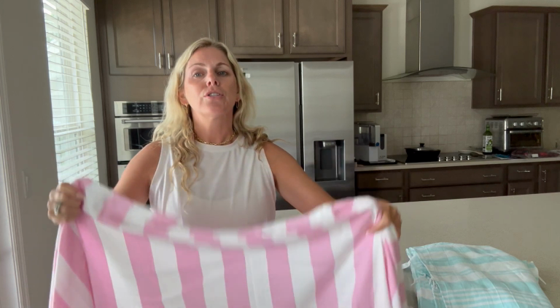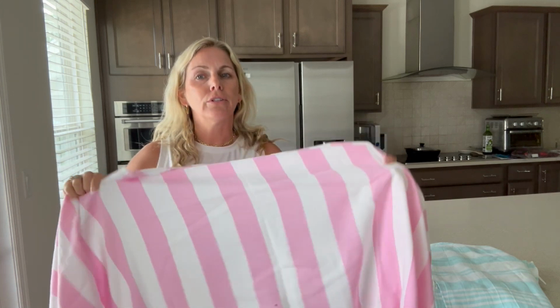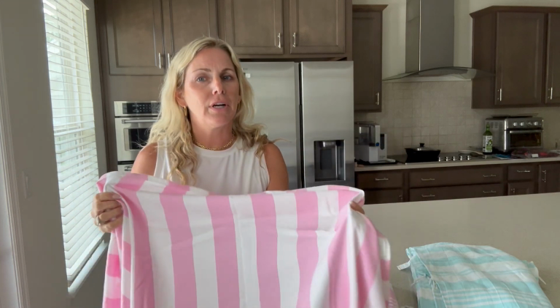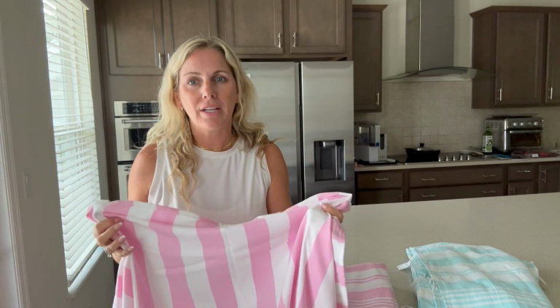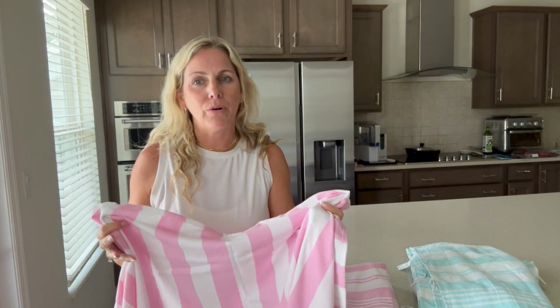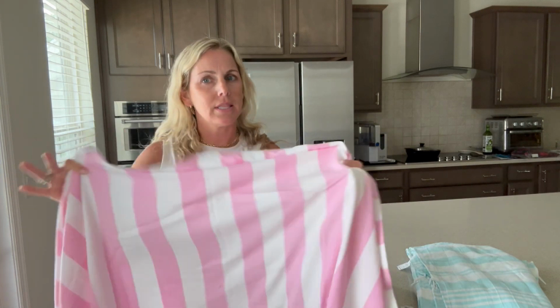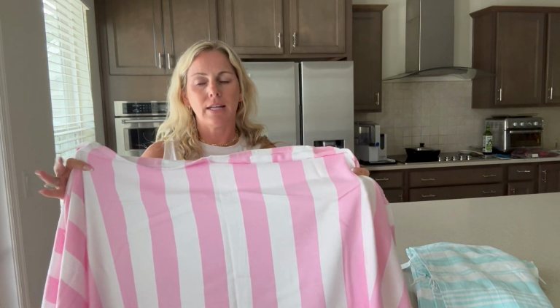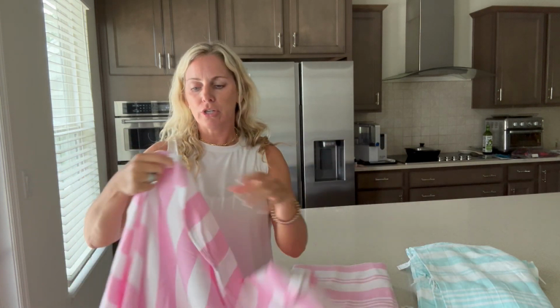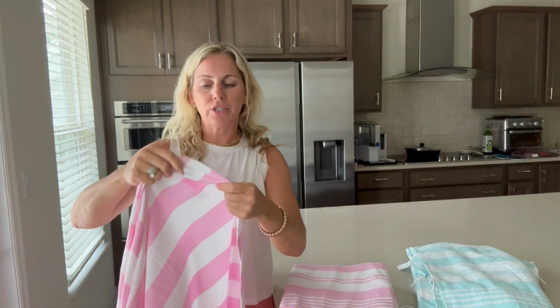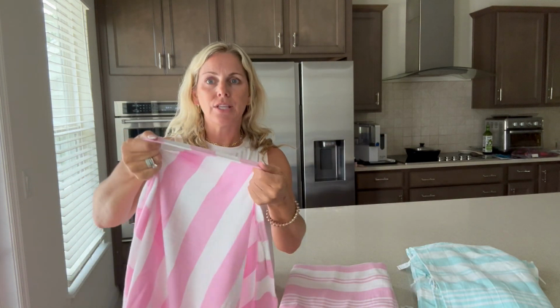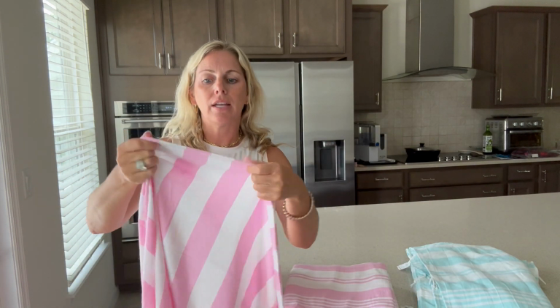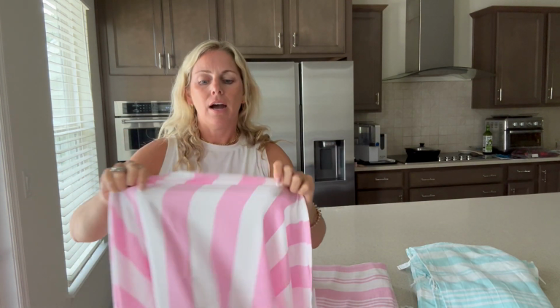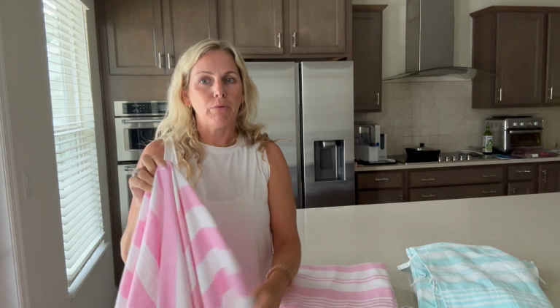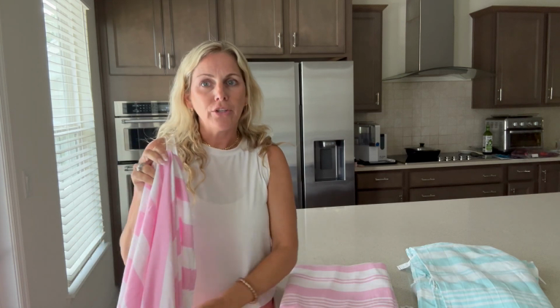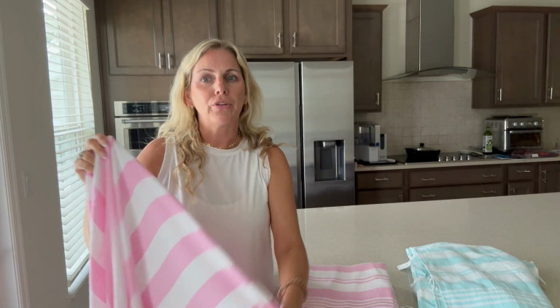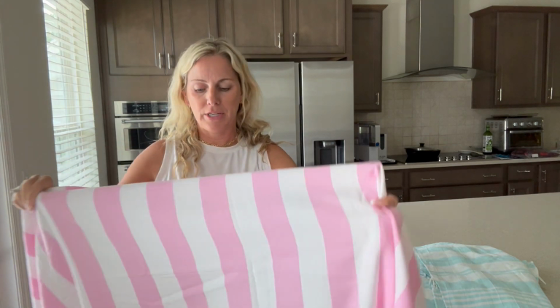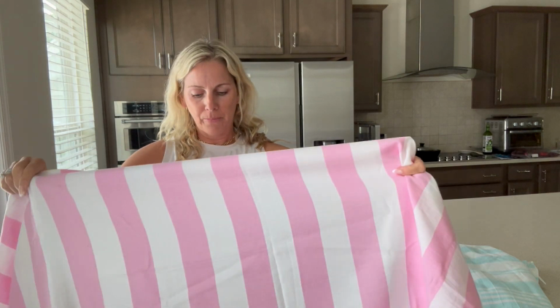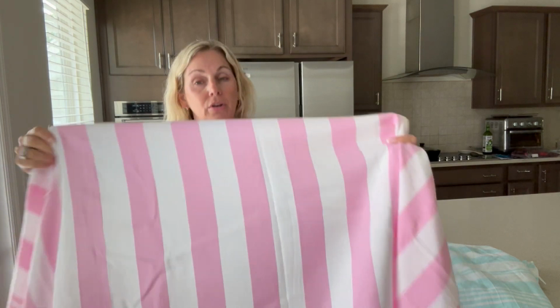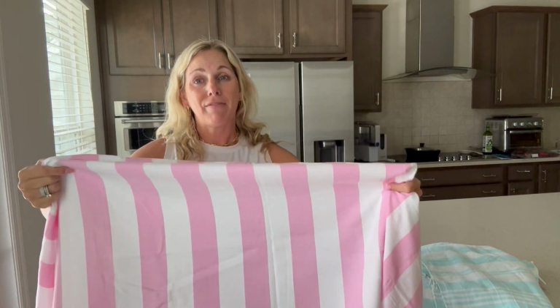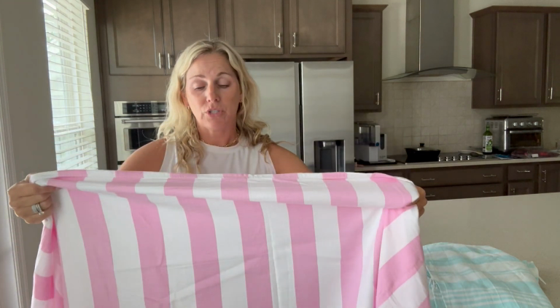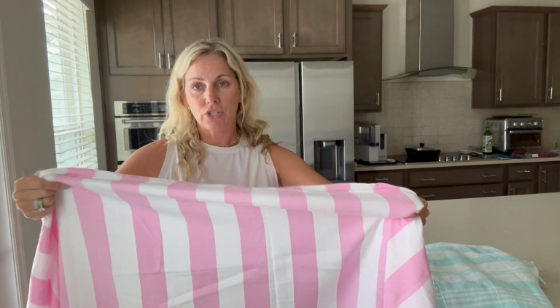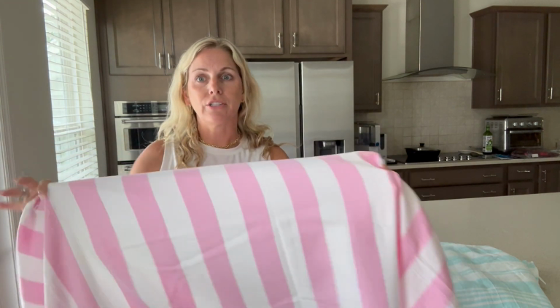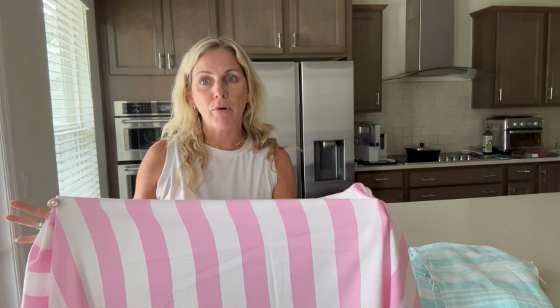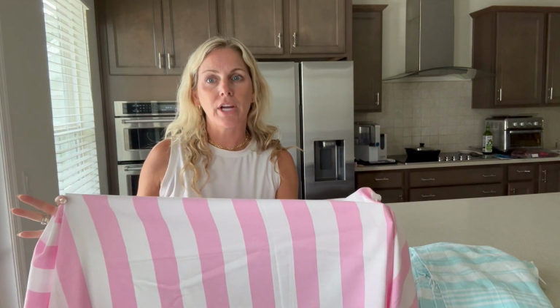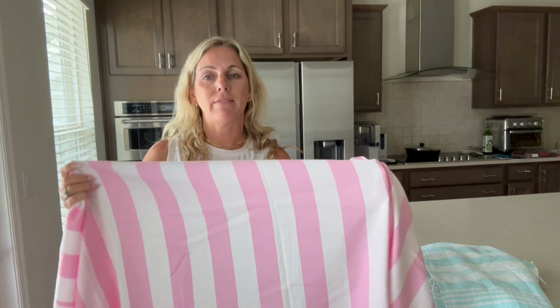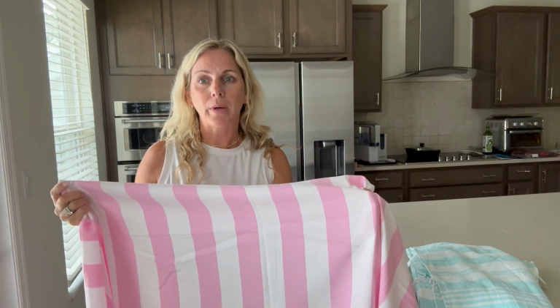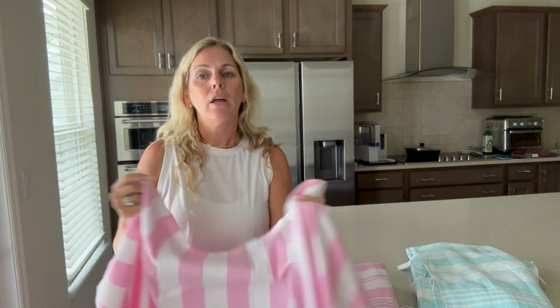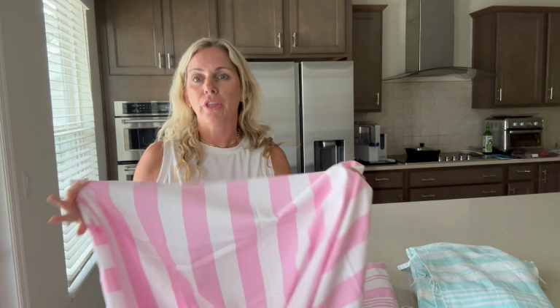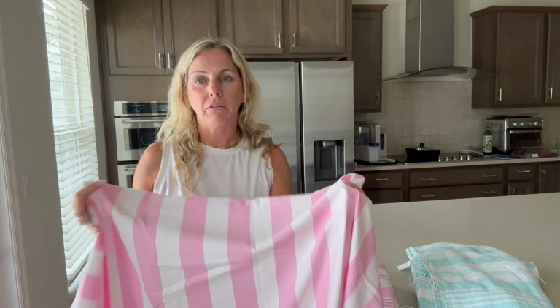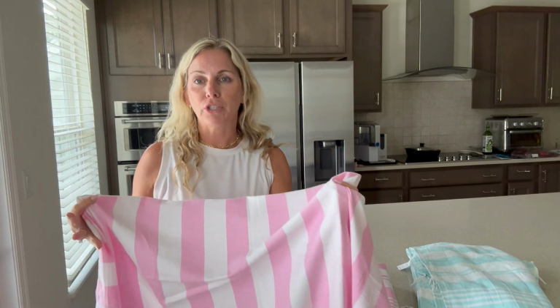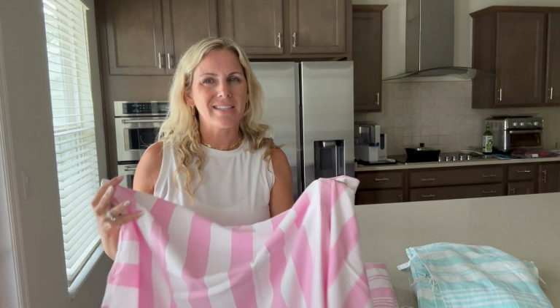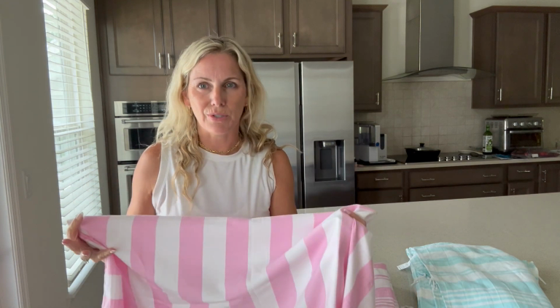If you're looking for a thick towel, this is not it. The Turkish towels are nice and thin. They will dry you, but they'll dry fast, which is nice too. I like to just throw them over the chairs and have them dry quickly, where the thicker, more plushy ones just don't do that.